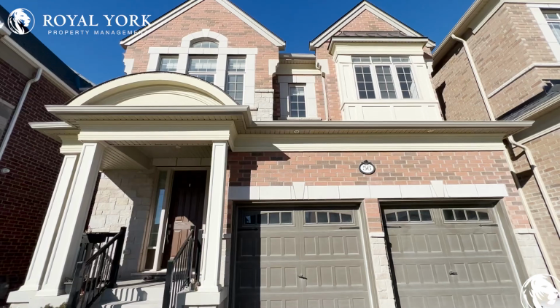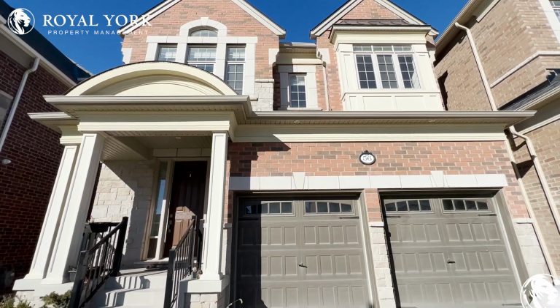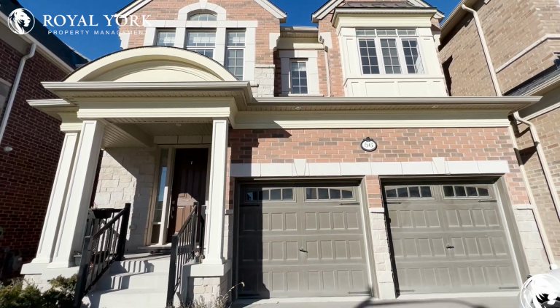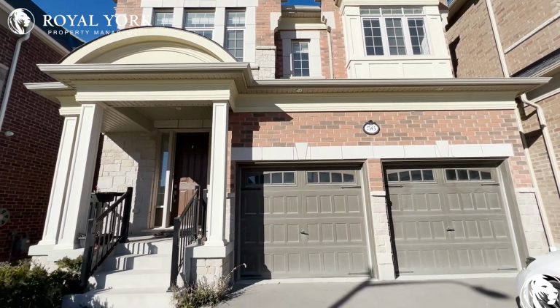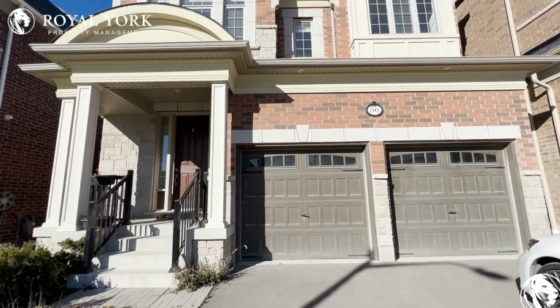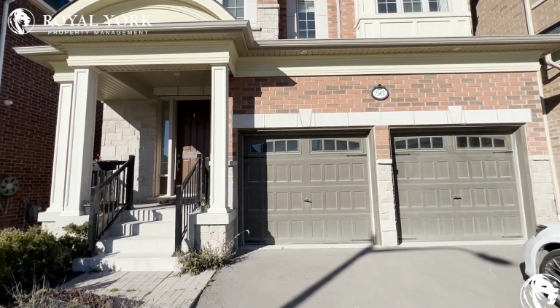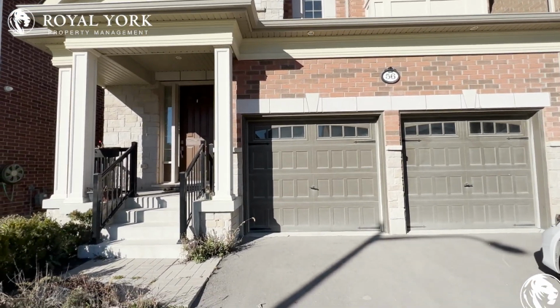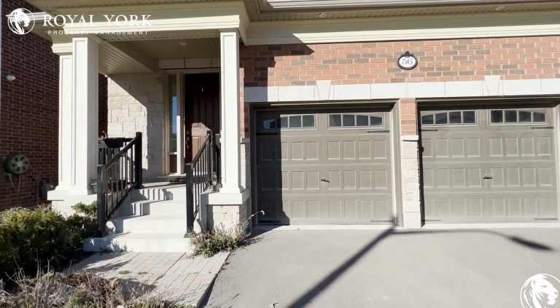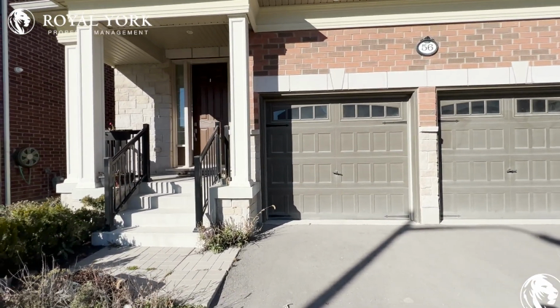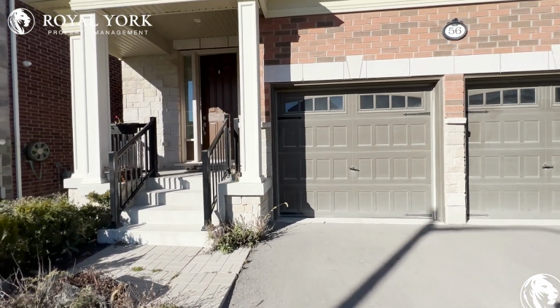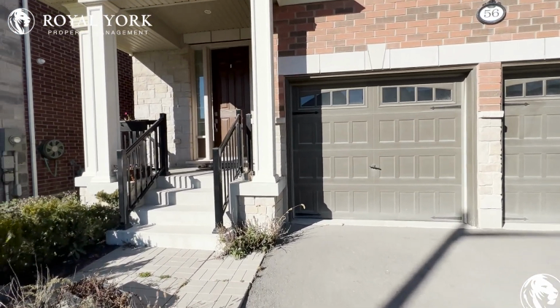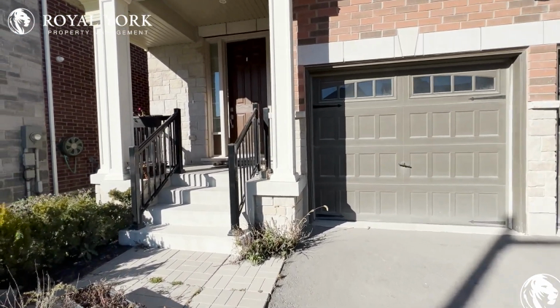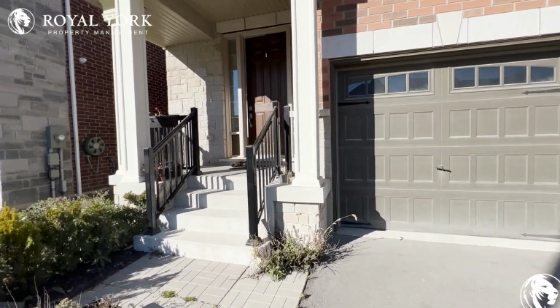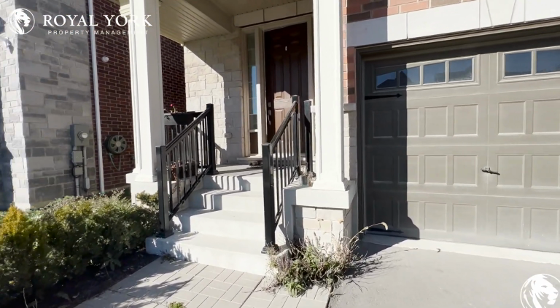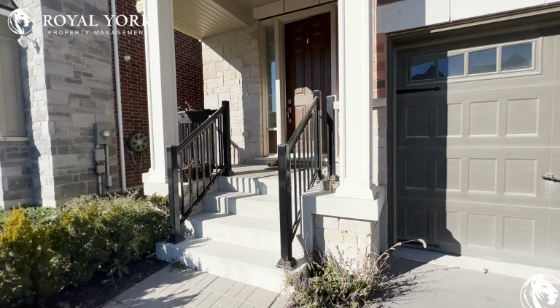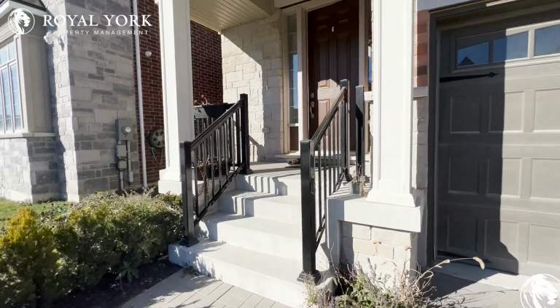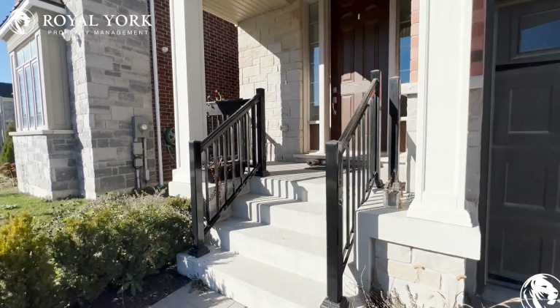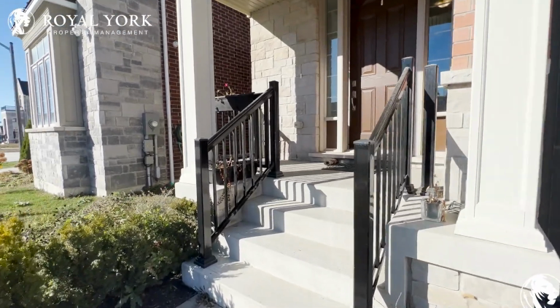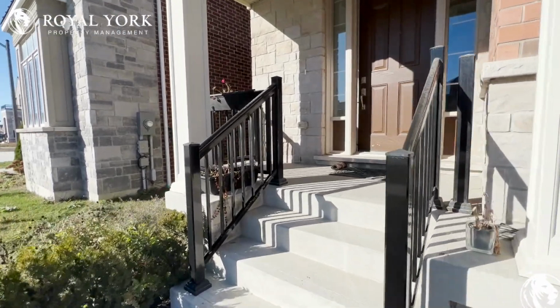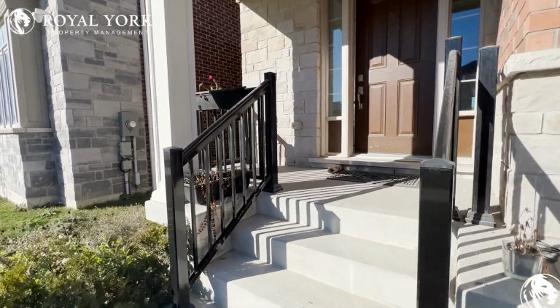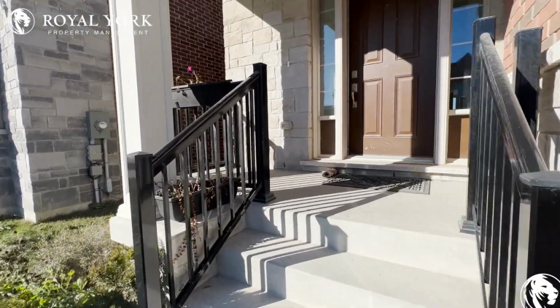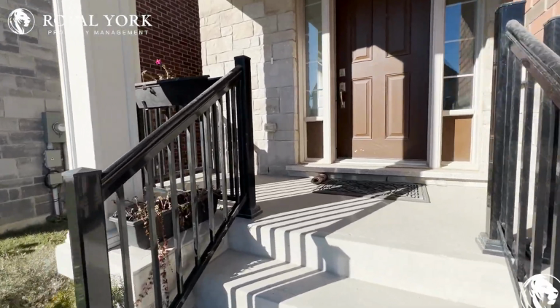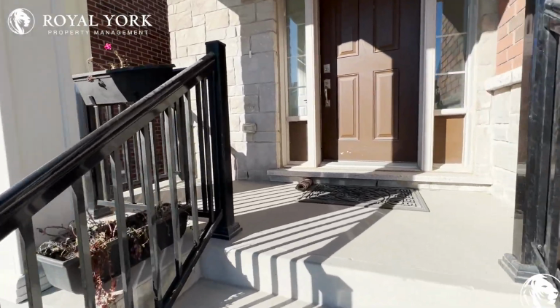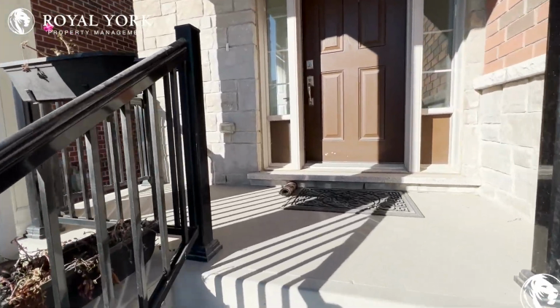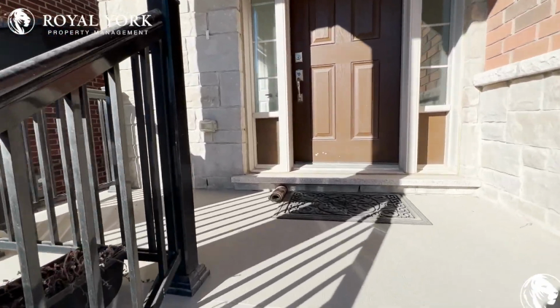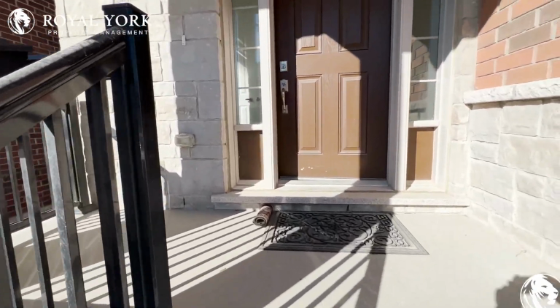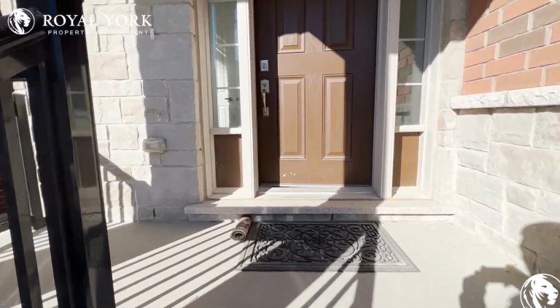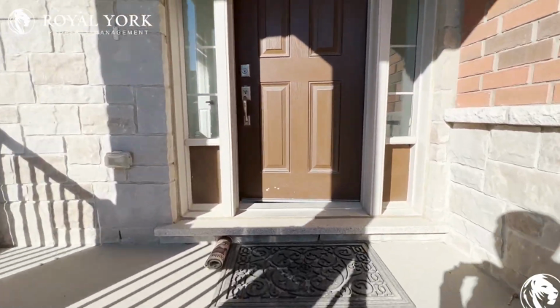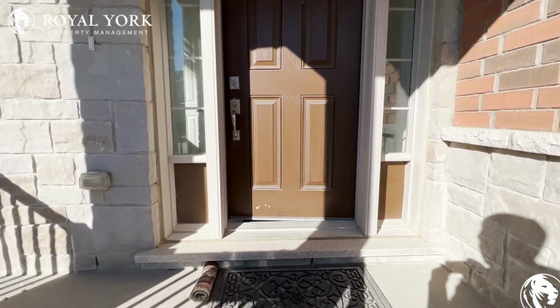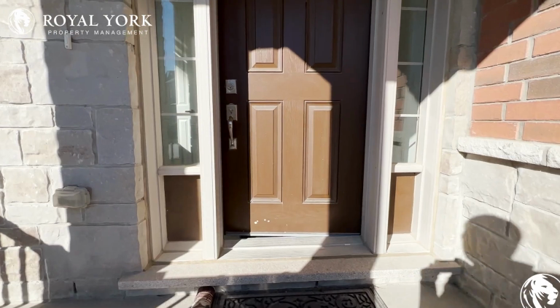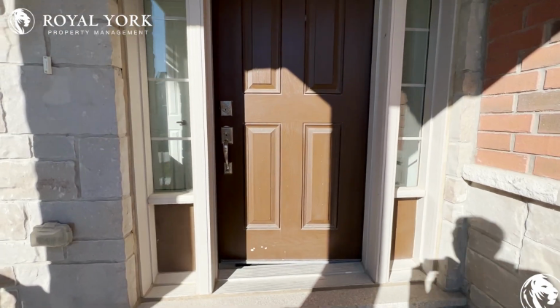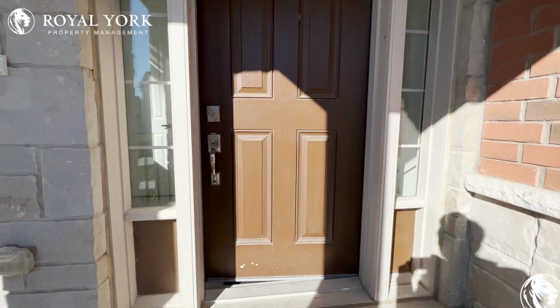Hello and welcome to 56 Christine Elliott Avenue here in Whitby, Ontario. This is a beautiful four bedroom plus den, three and a half bathroom detached house.